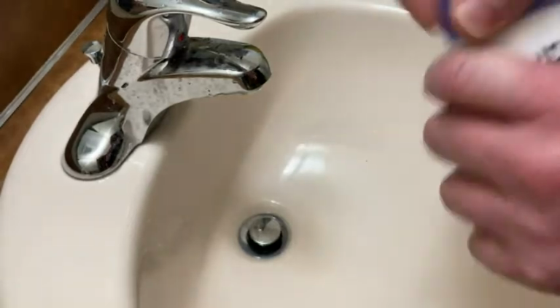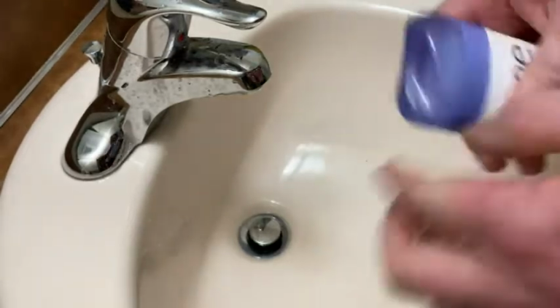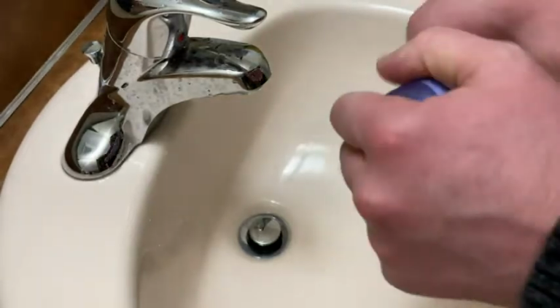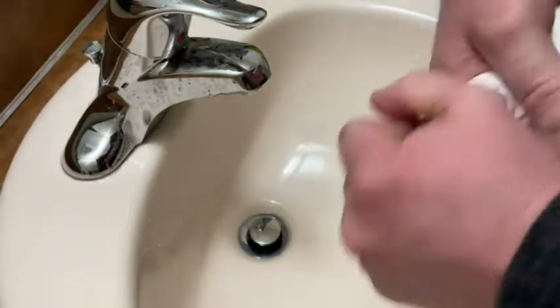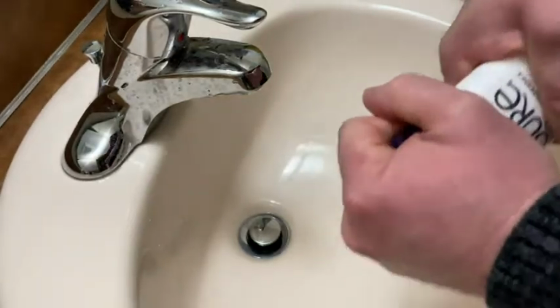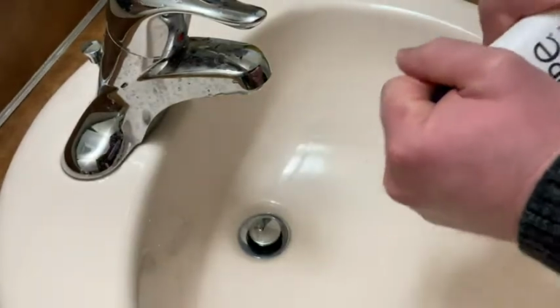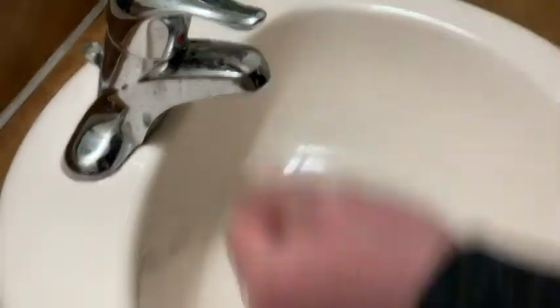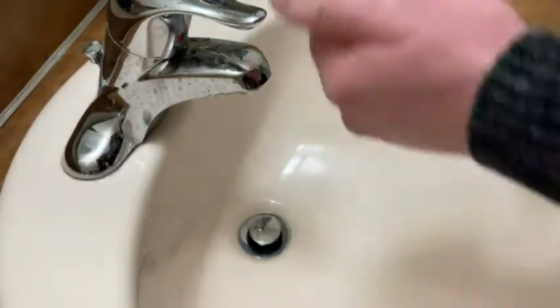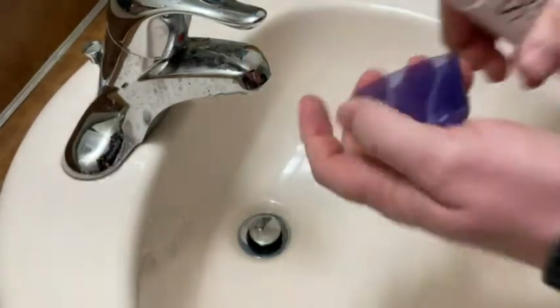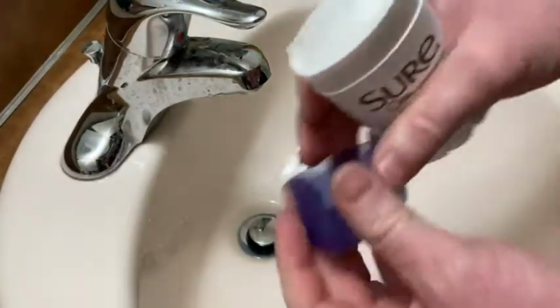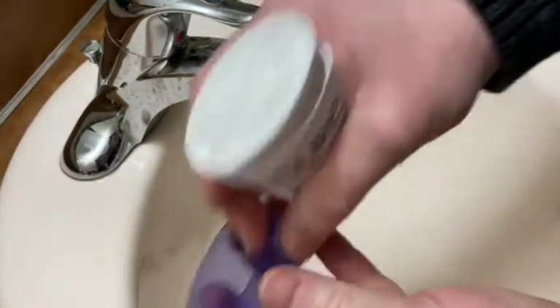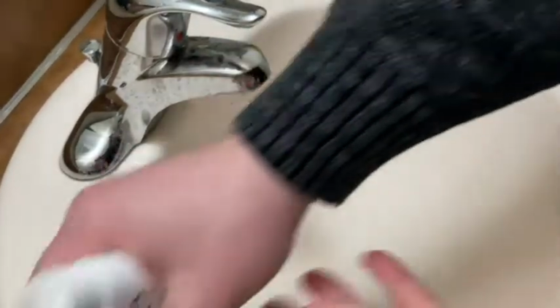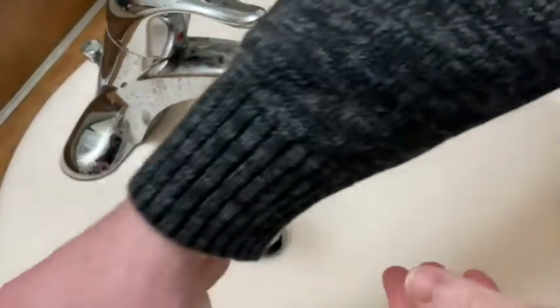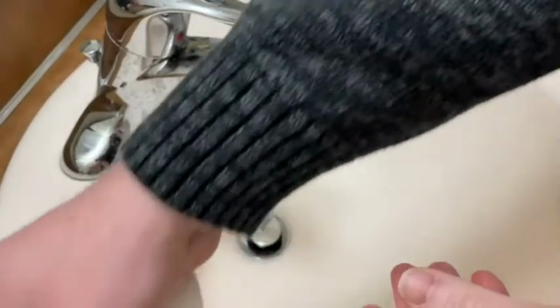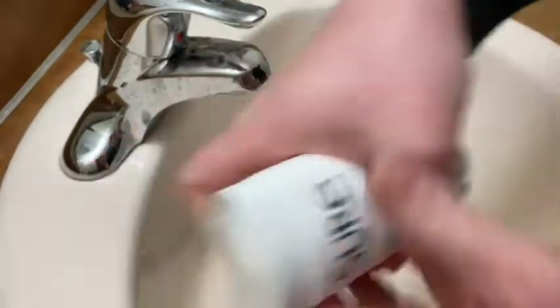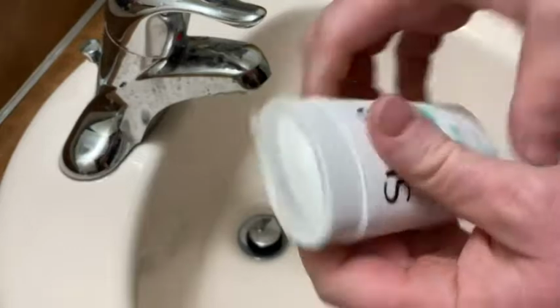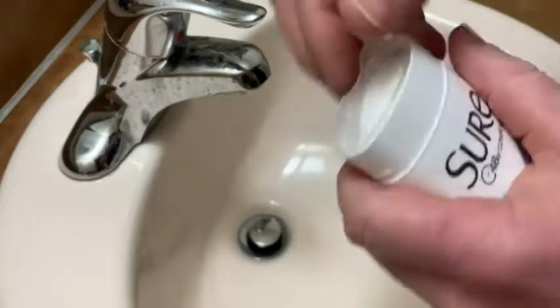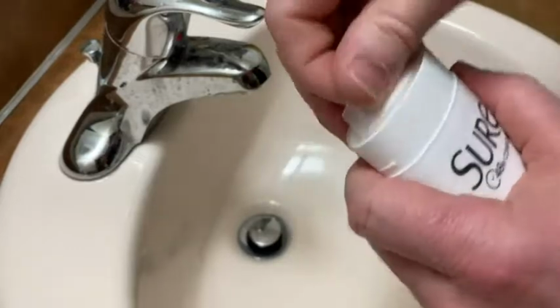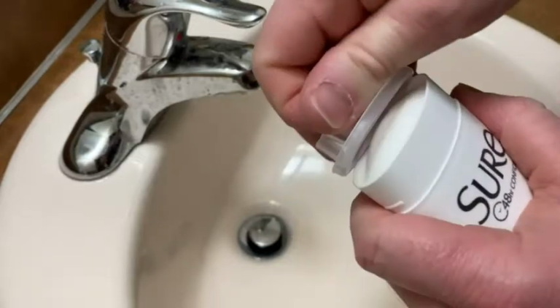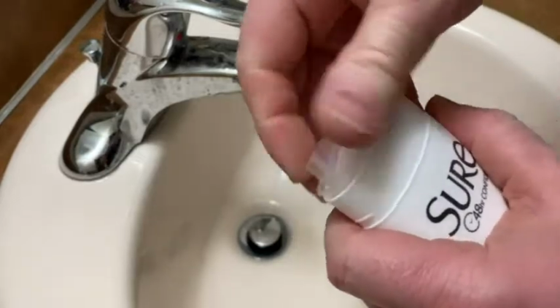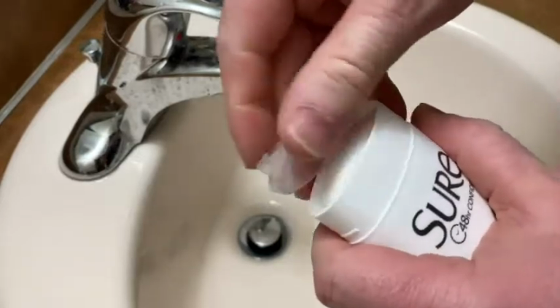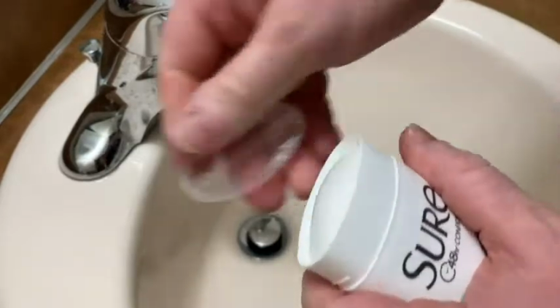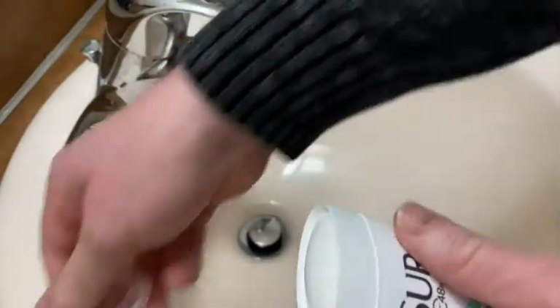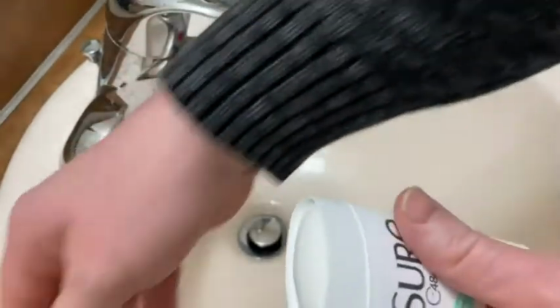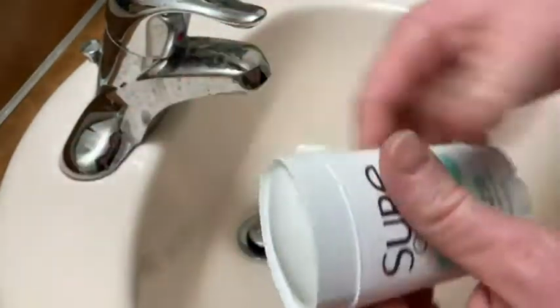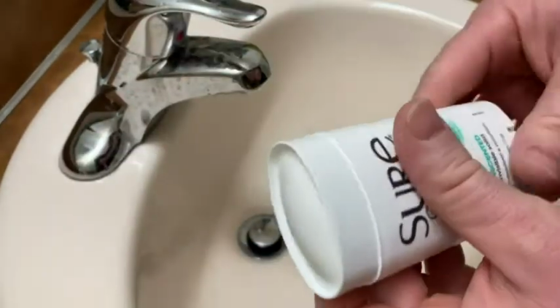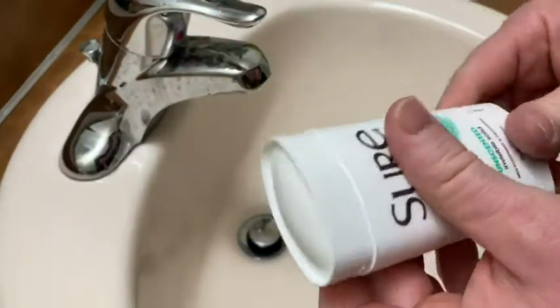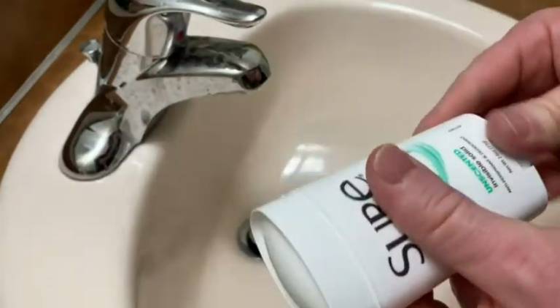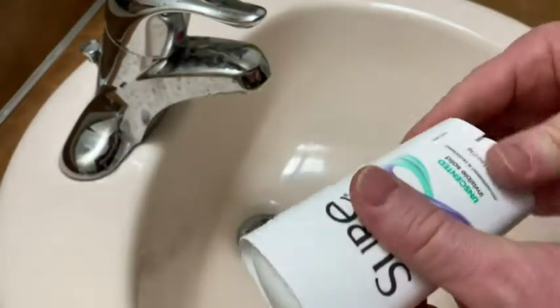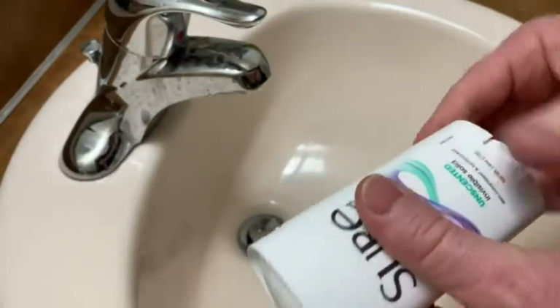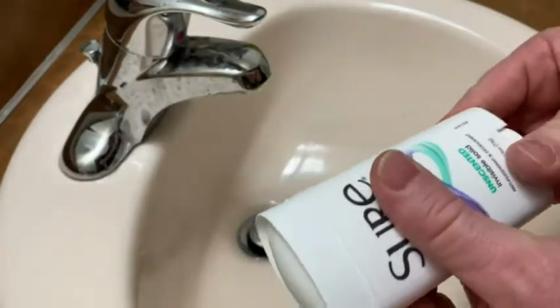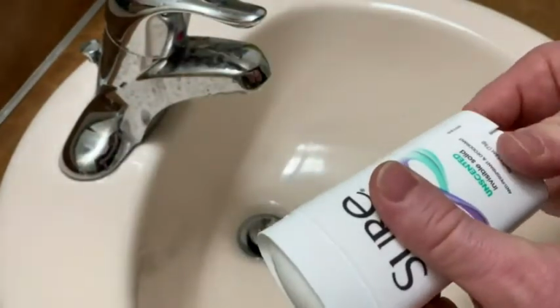It's kind of hard to get the thing off. There we go. It's pretty tight, and it's got like this protective seal. And there we go.